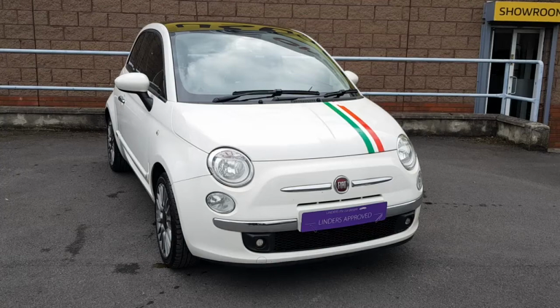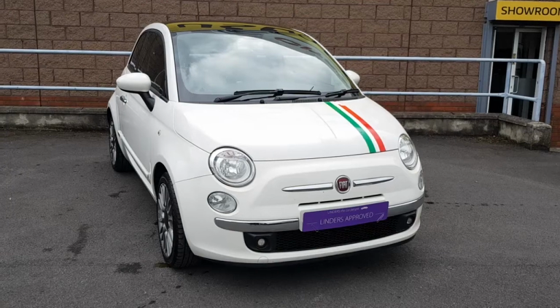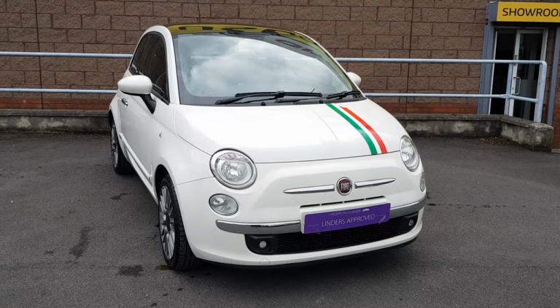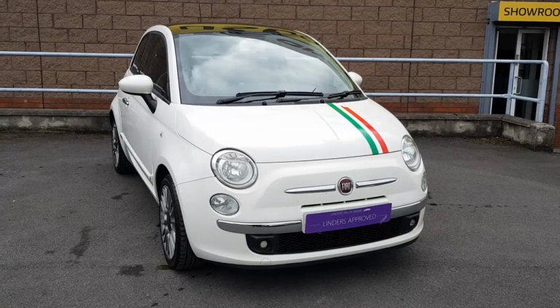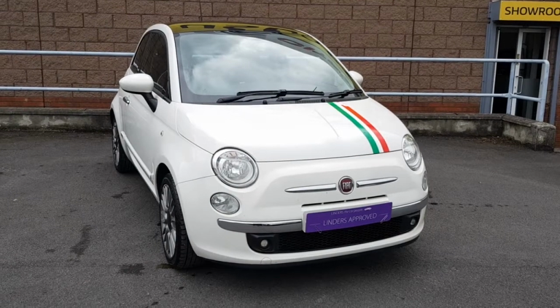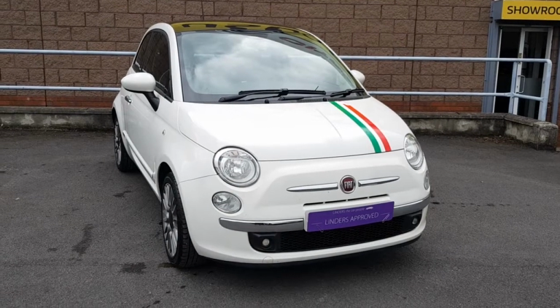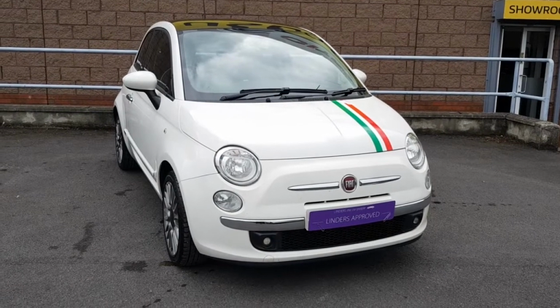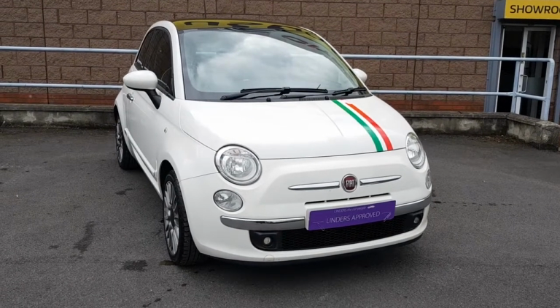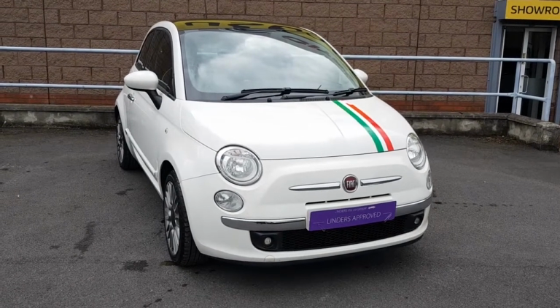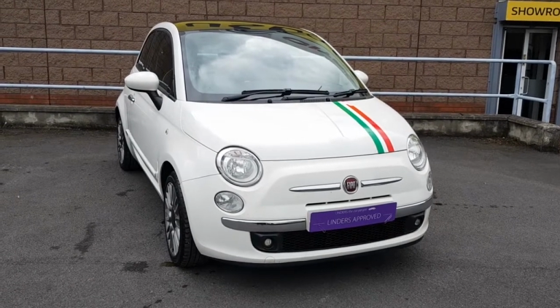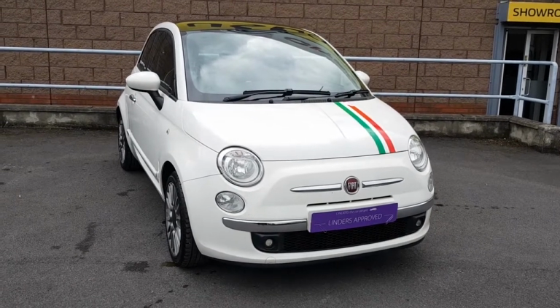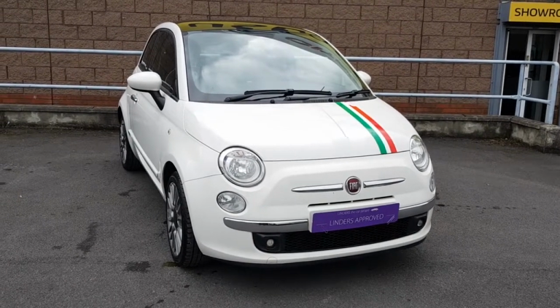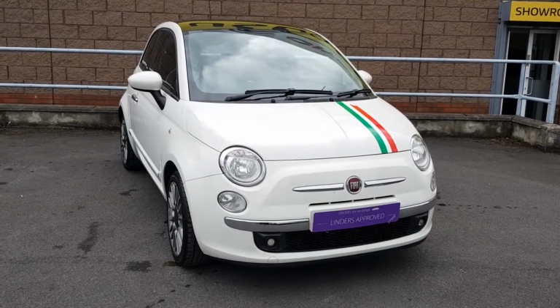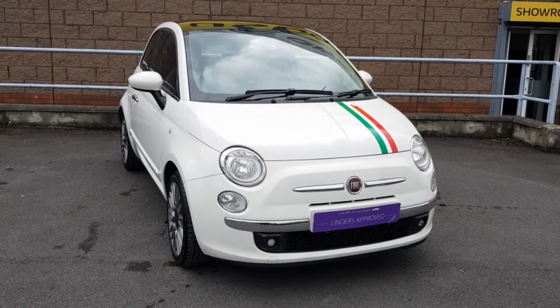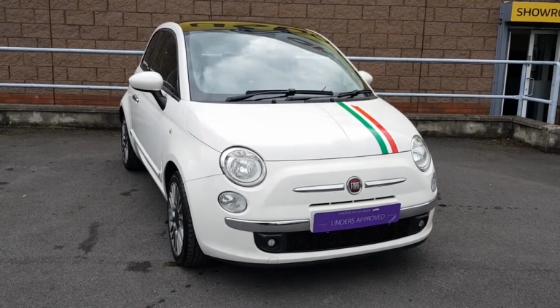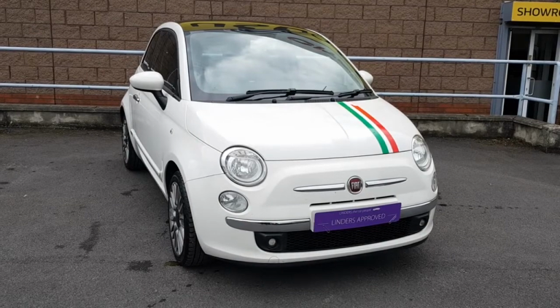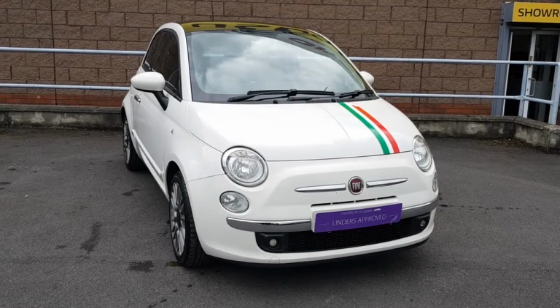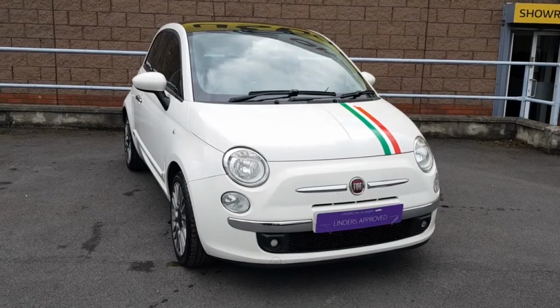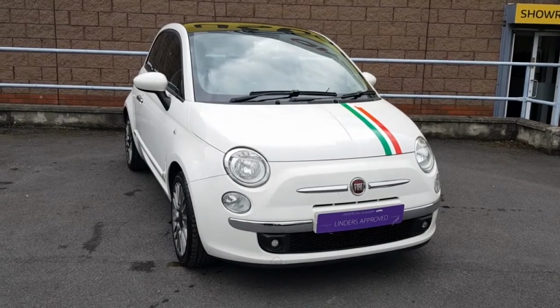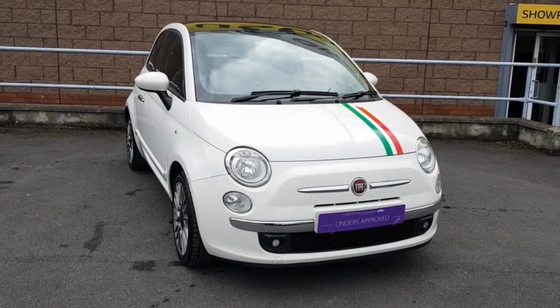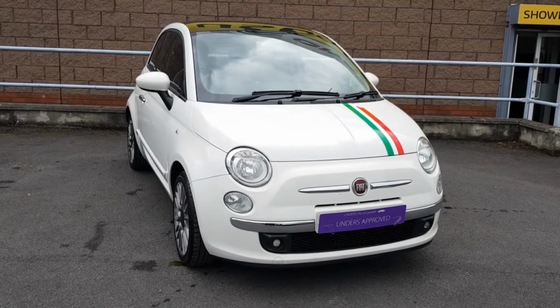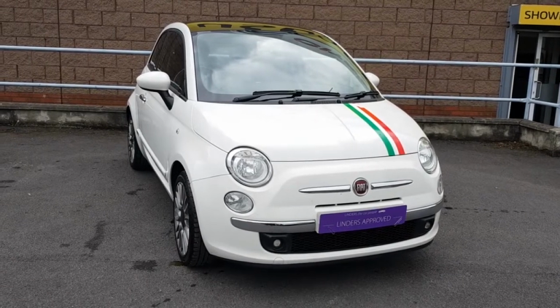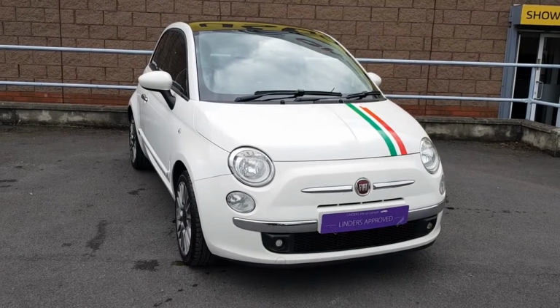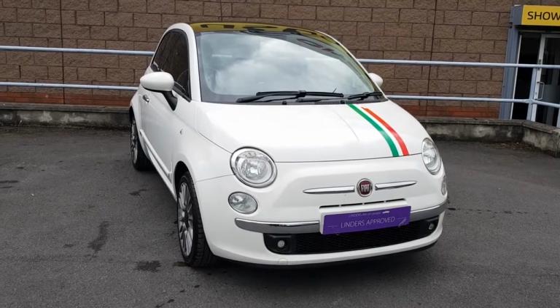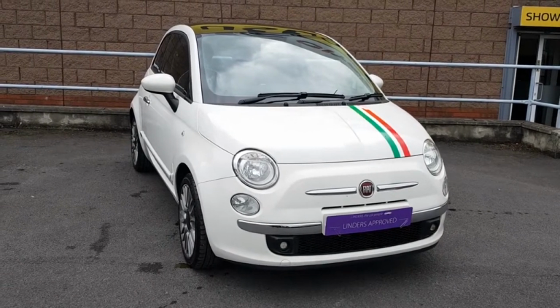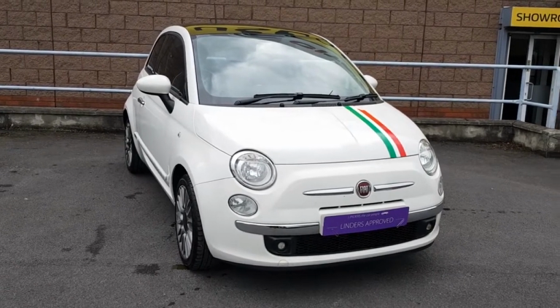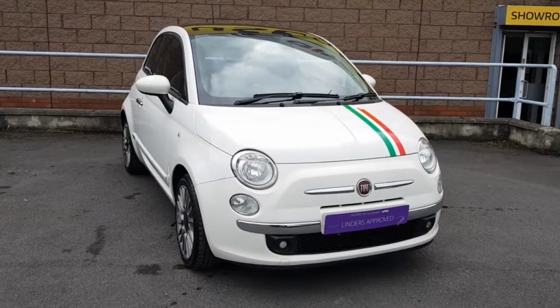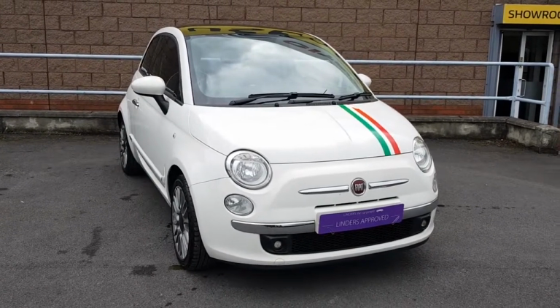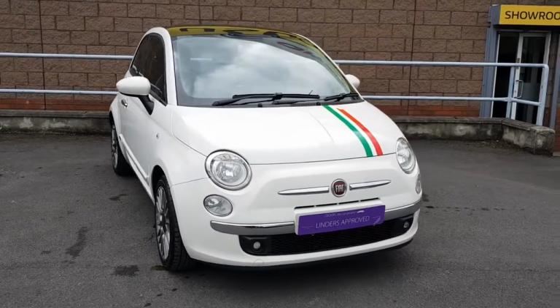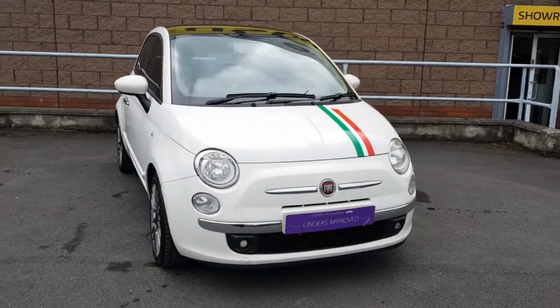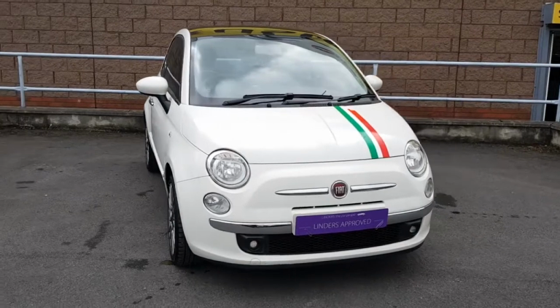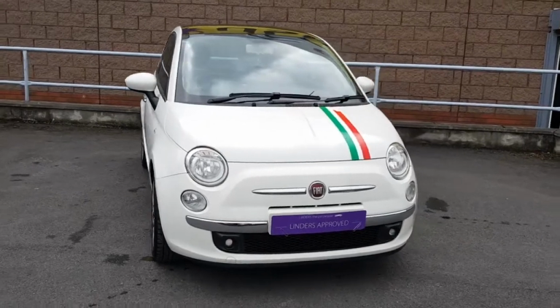Hiya guys, Patrick here in Linders in Finglas. Today I just want to show you around the stunning Fiat 500. This is the 1.2 on the 151 plate — absolutely stunning car.